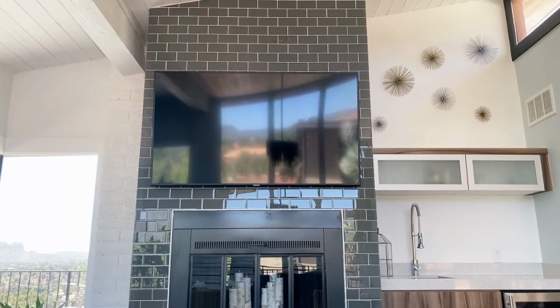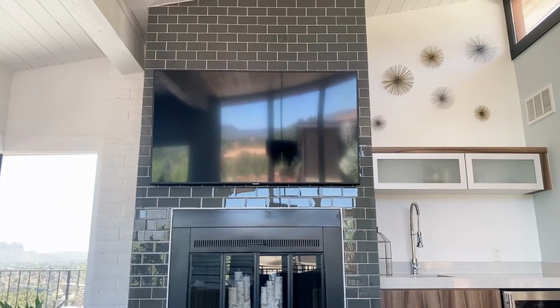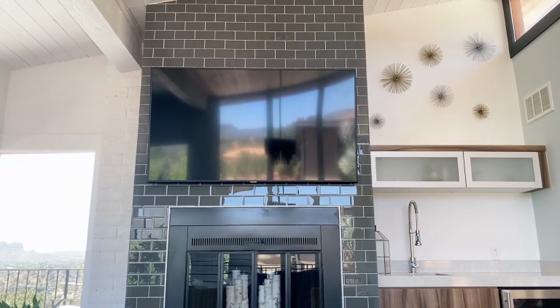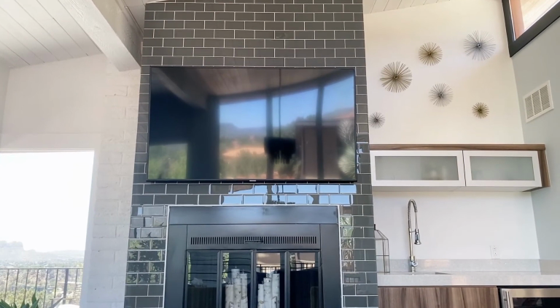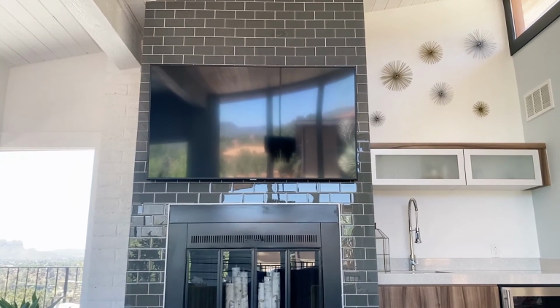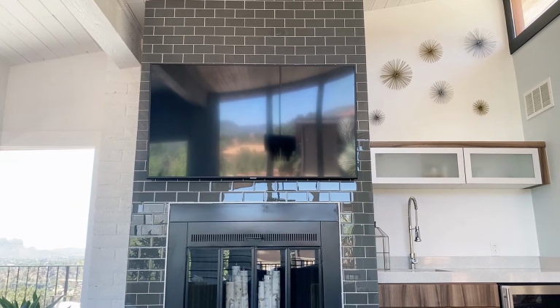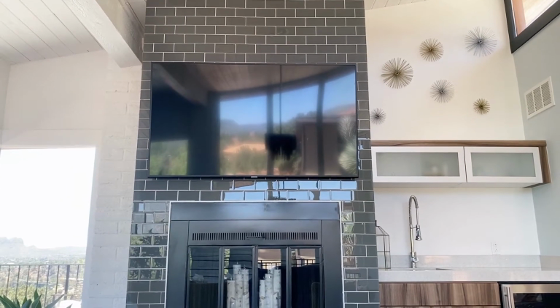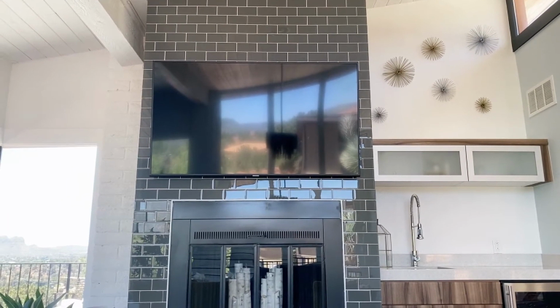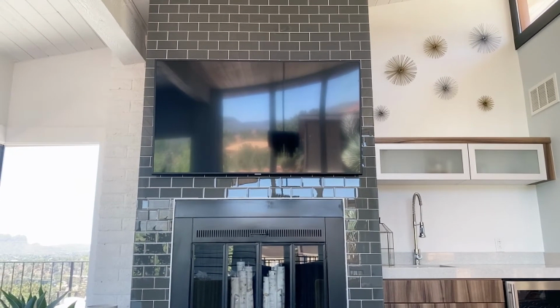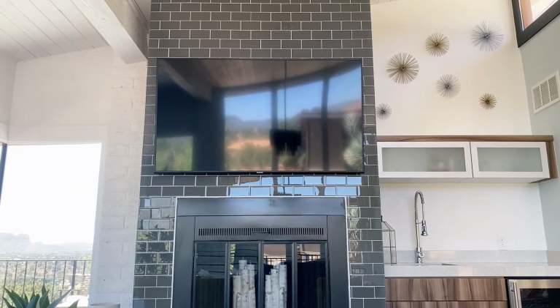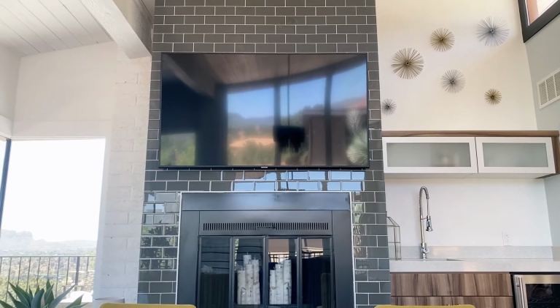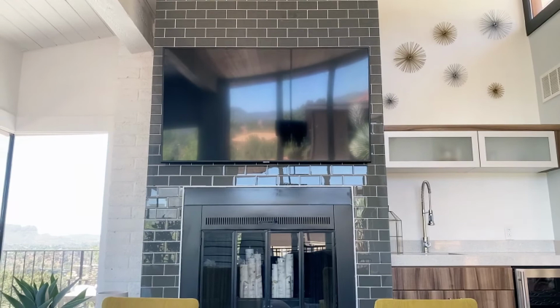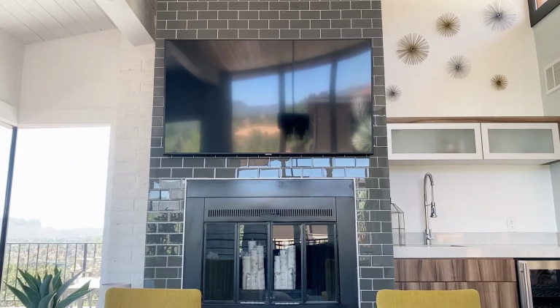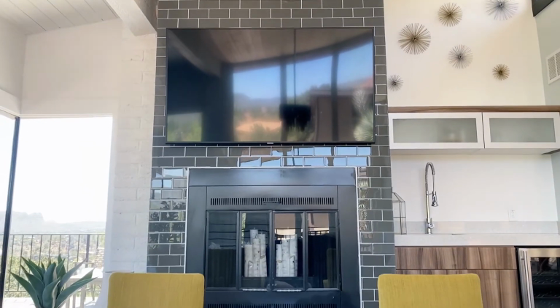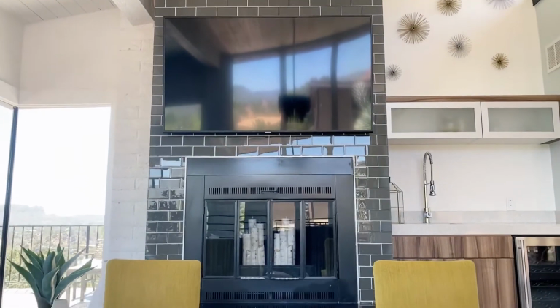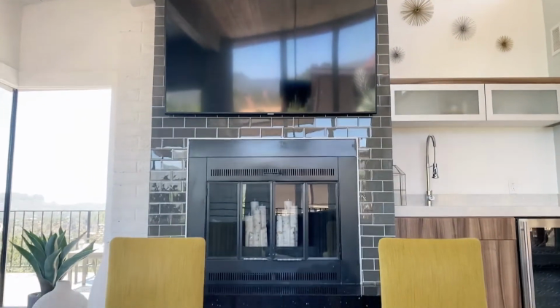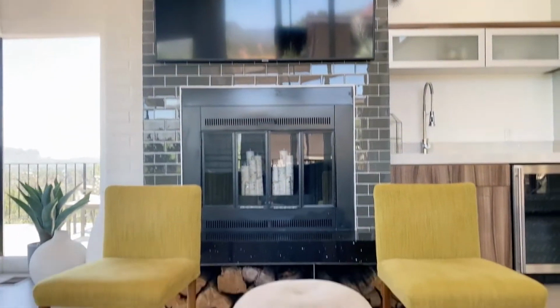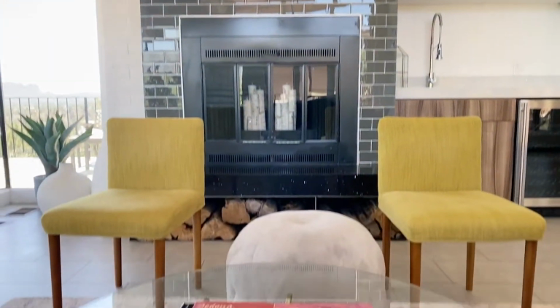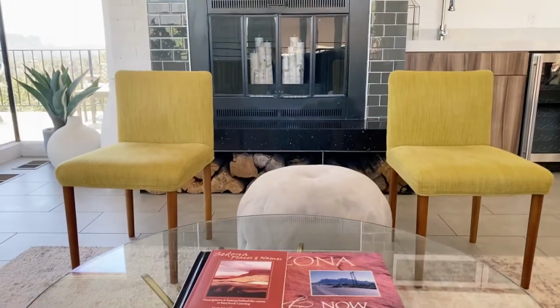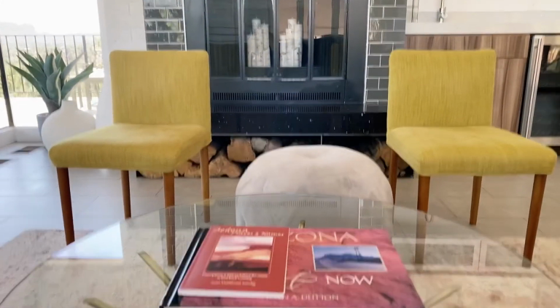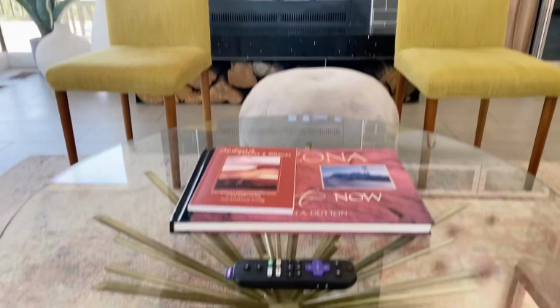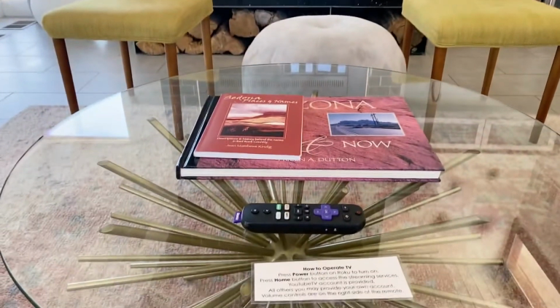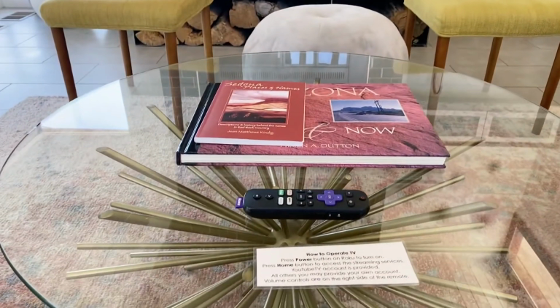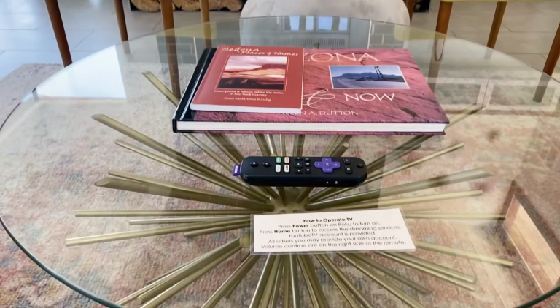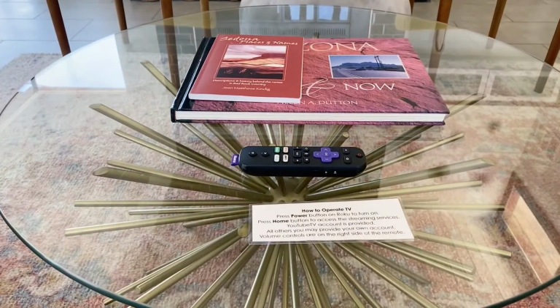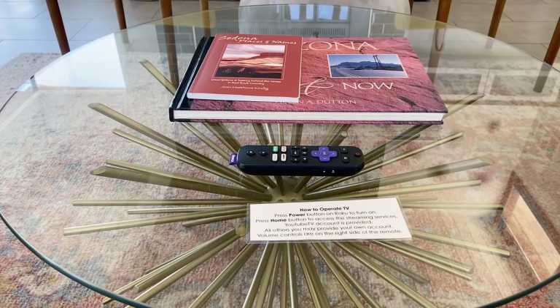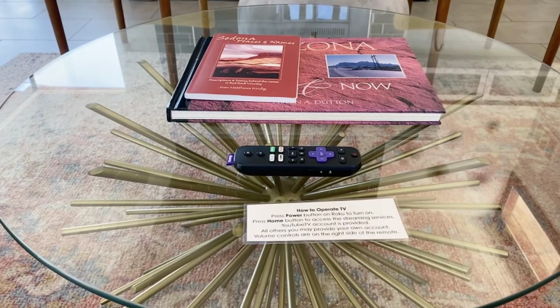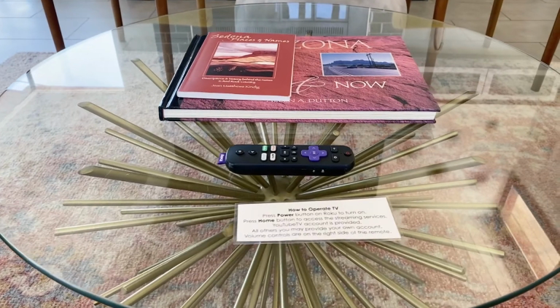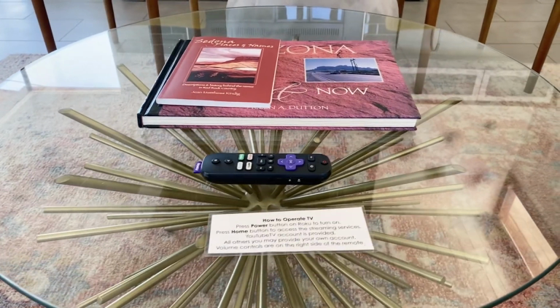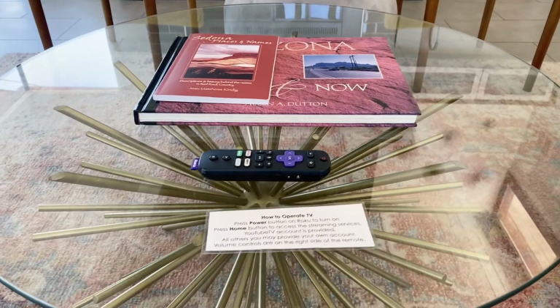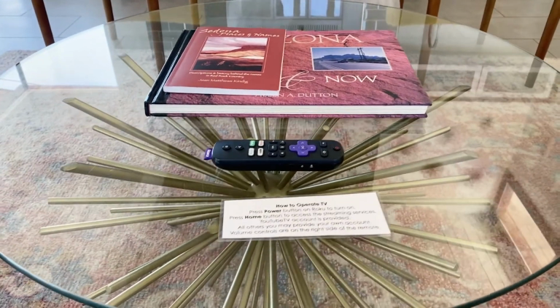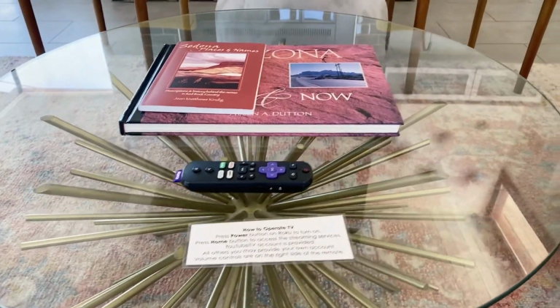This is a video on how to operate the TVs at 7-Eleven Forest. They're all the same — they're all Roku TVs. So just doing the living room one here. You can see when you get here there's a remote and then a little note on how to operate the TV.